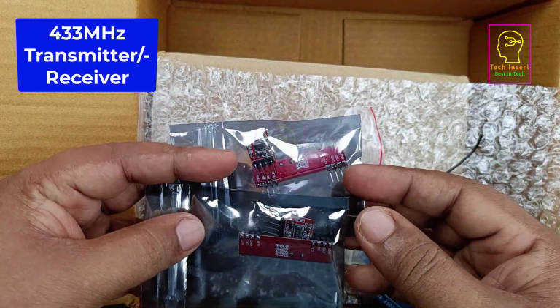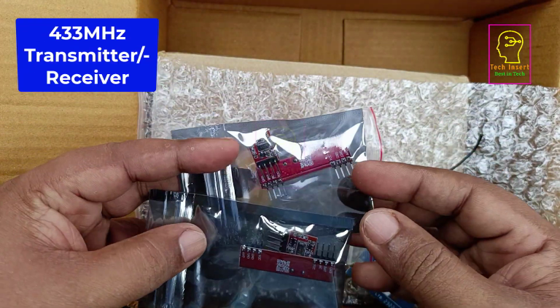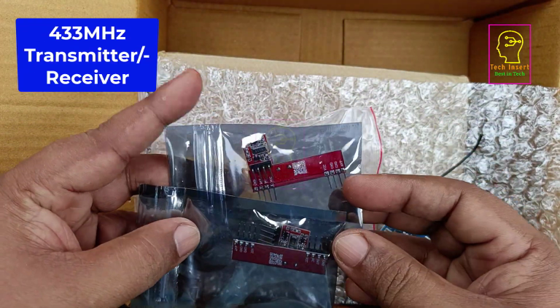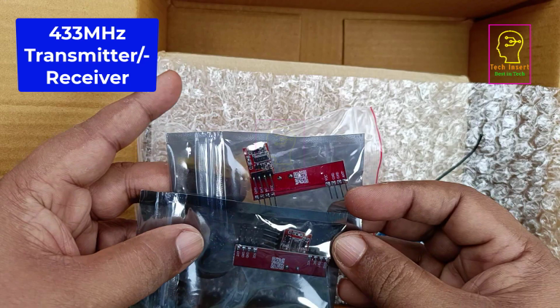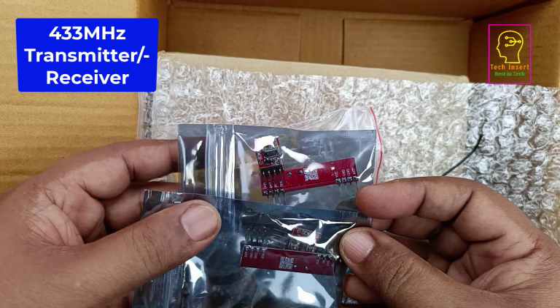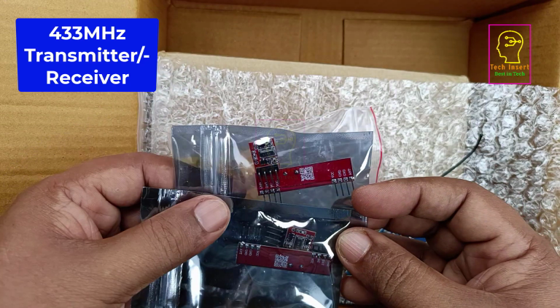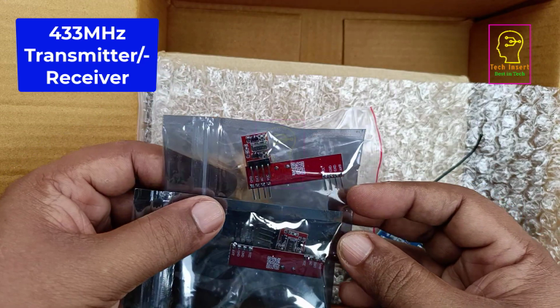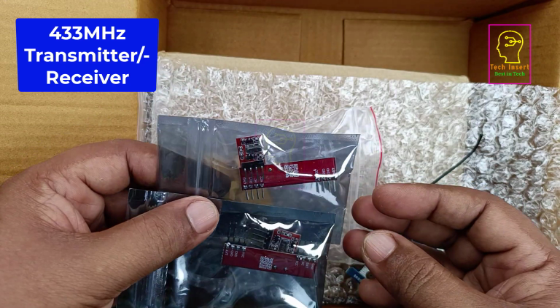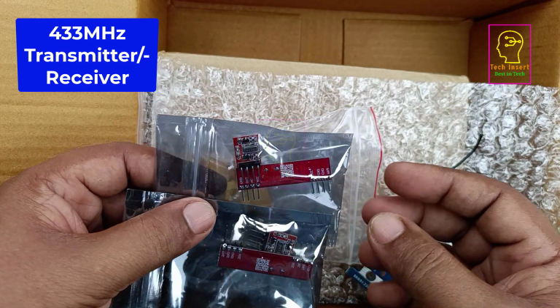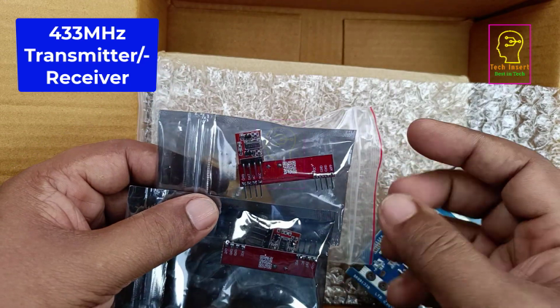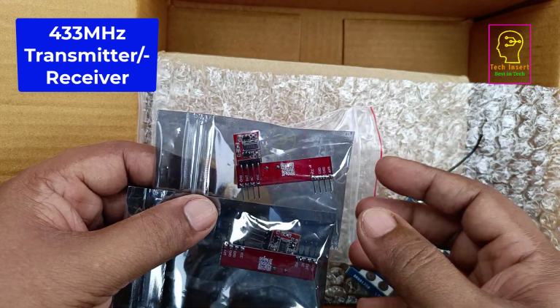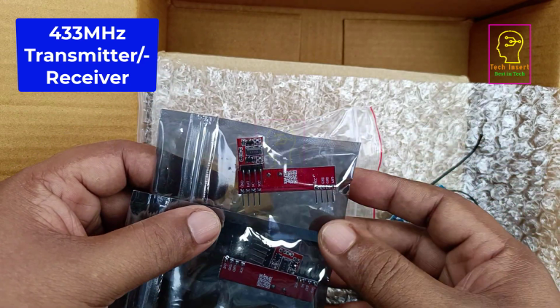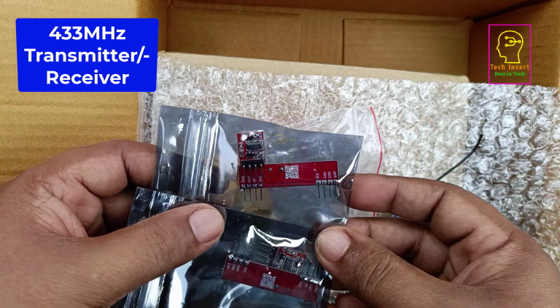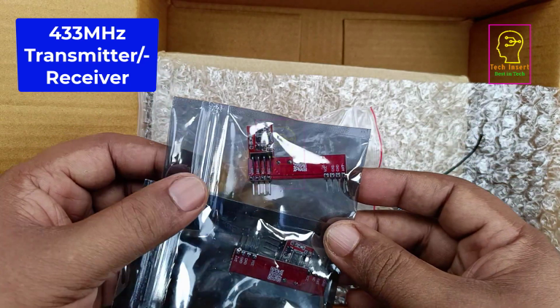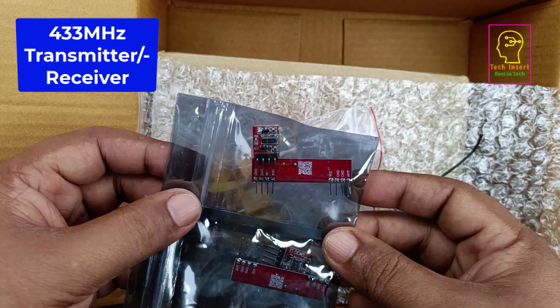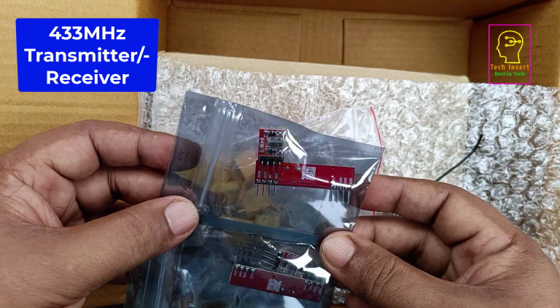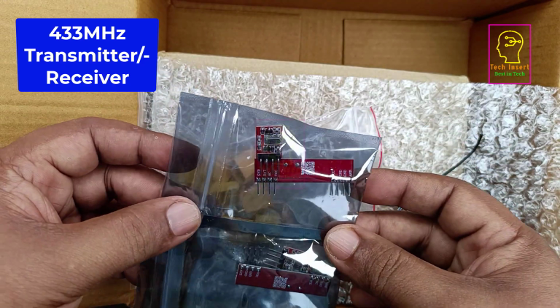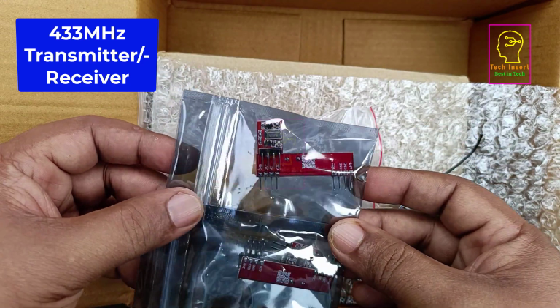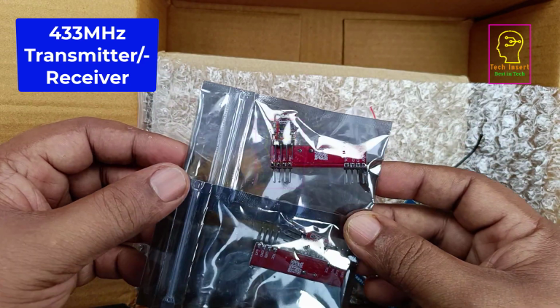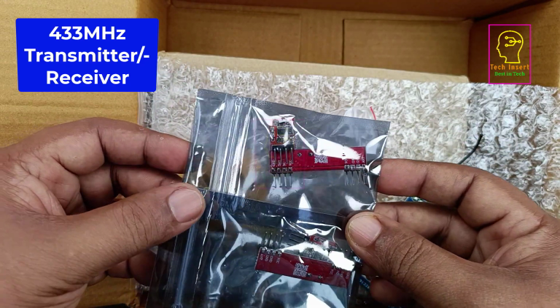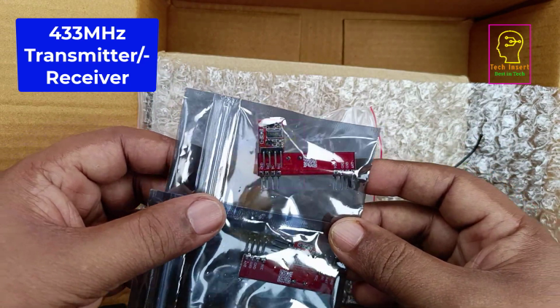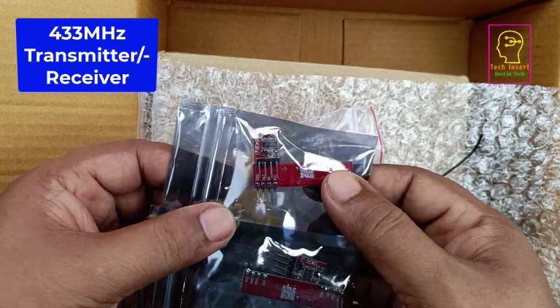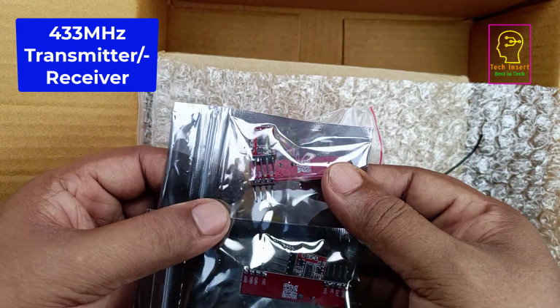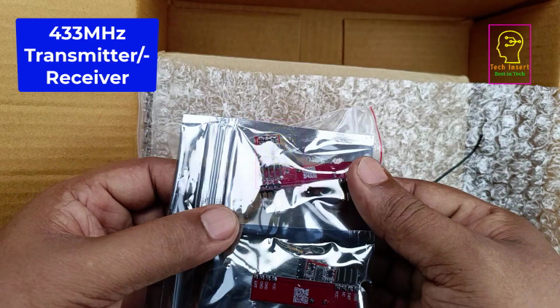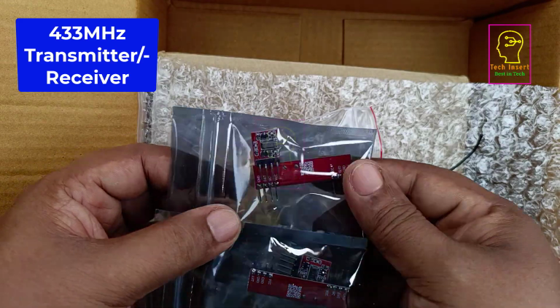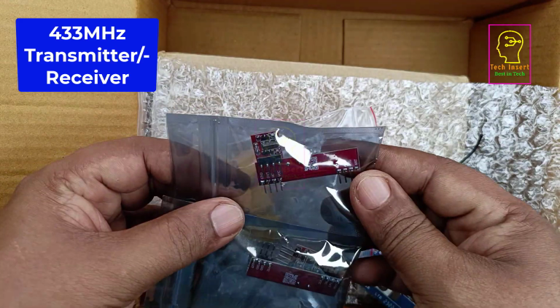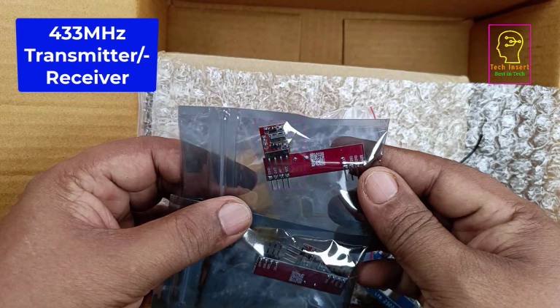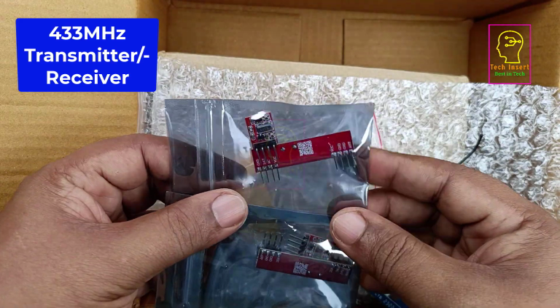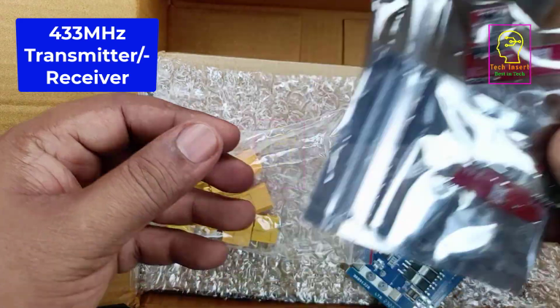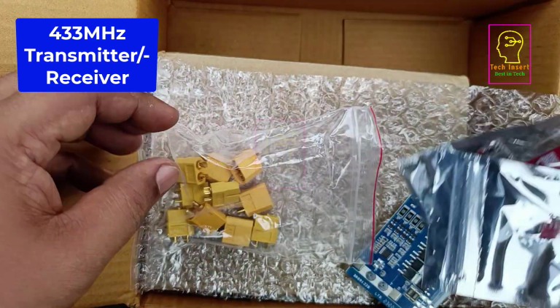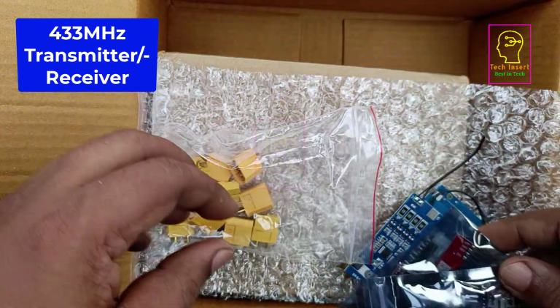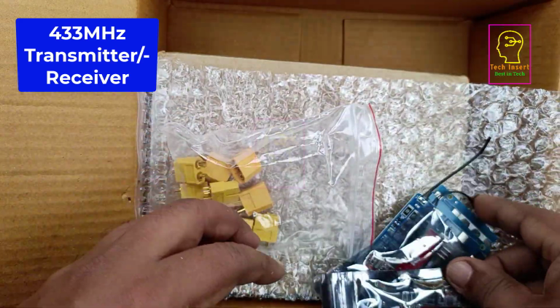I have also bought a 433 MHz transmitter and receiver module — you have seen these in my previous videos. This is not for this battery pack but I will be using it in upcoming videos.